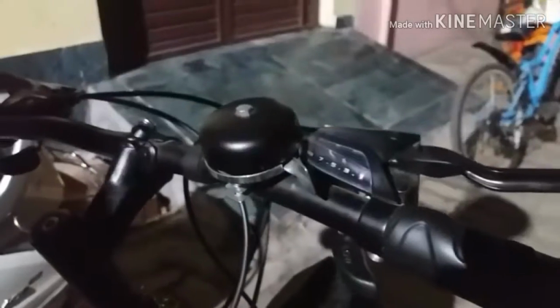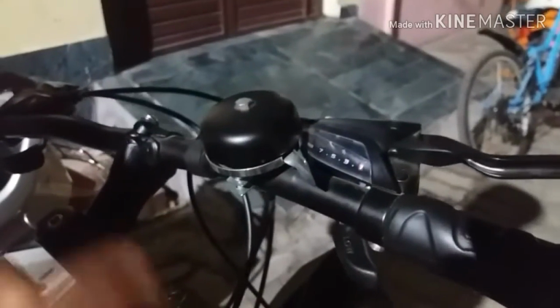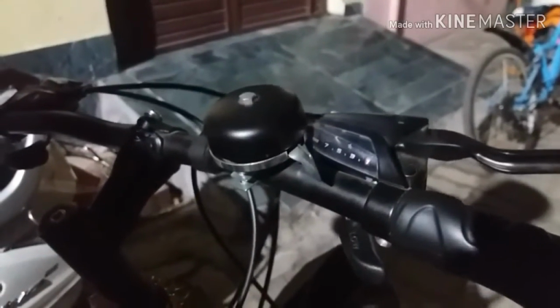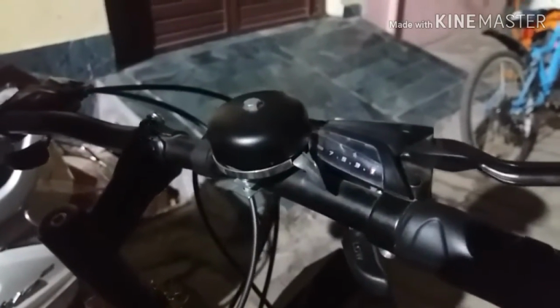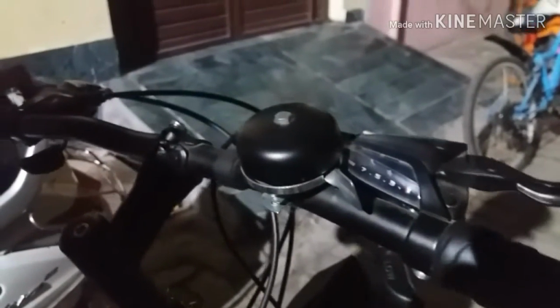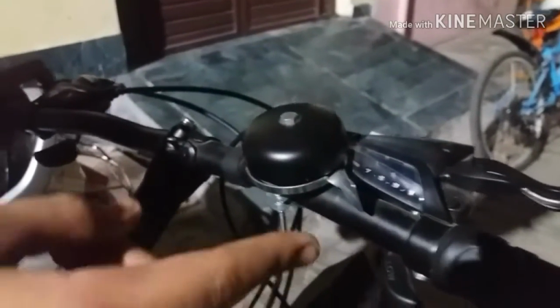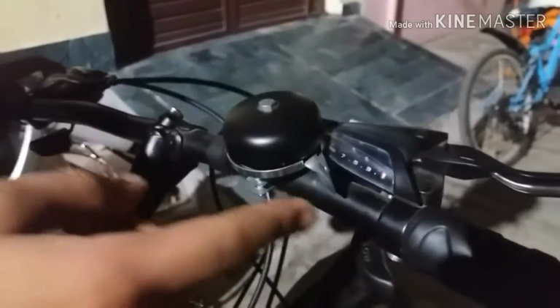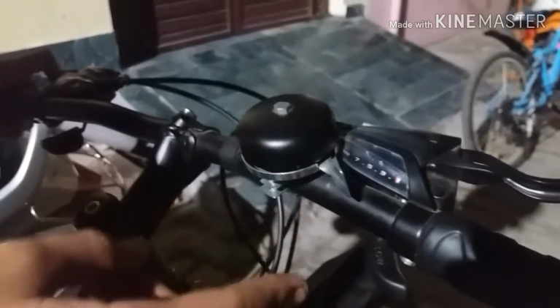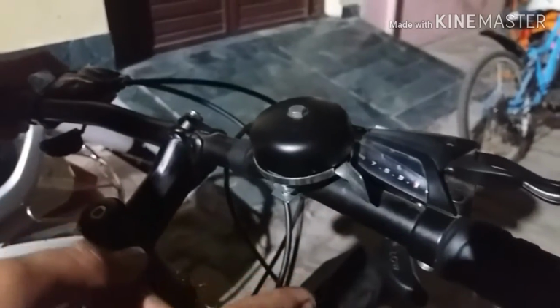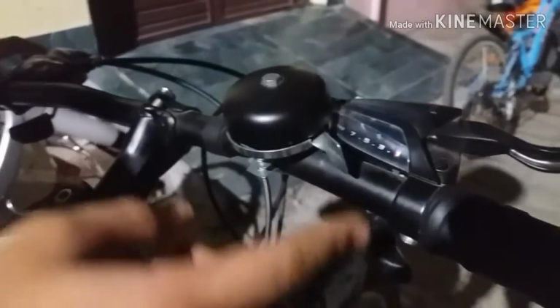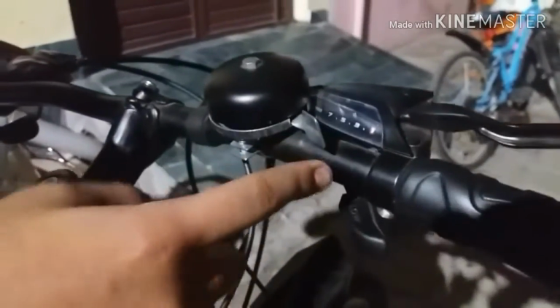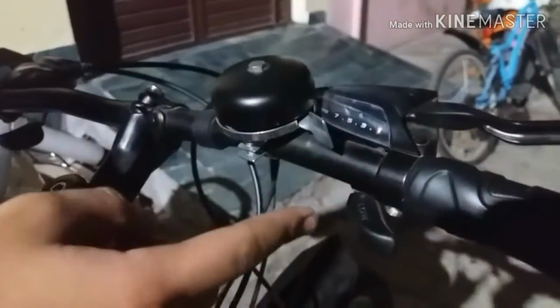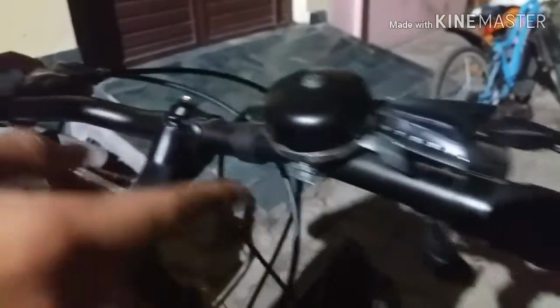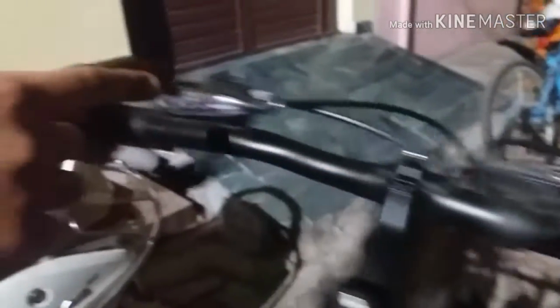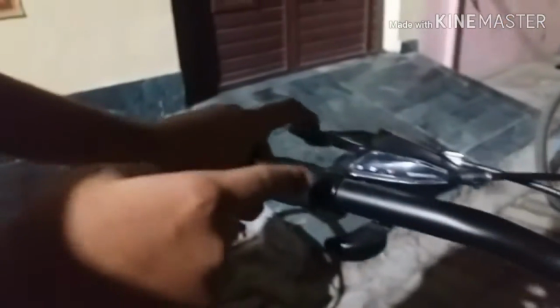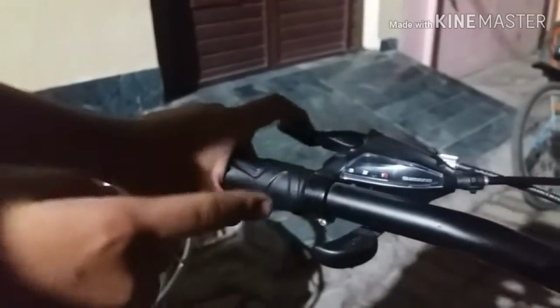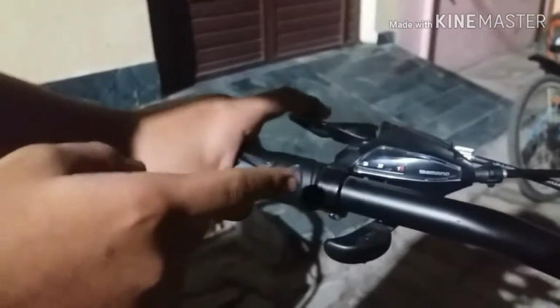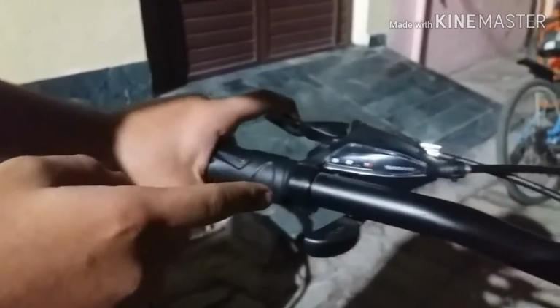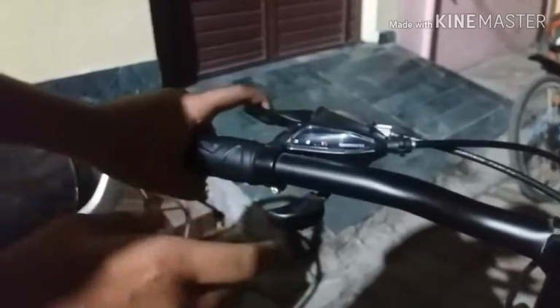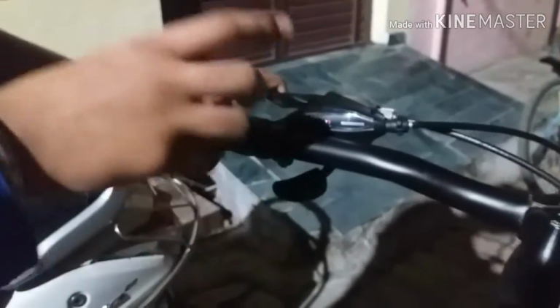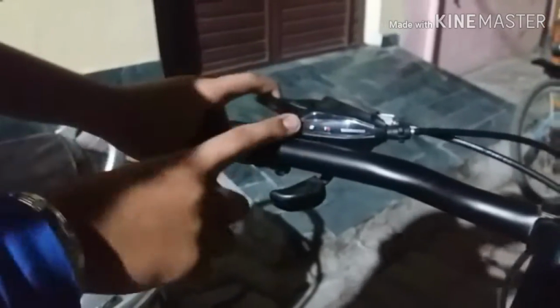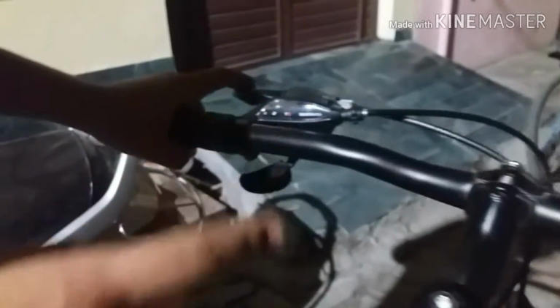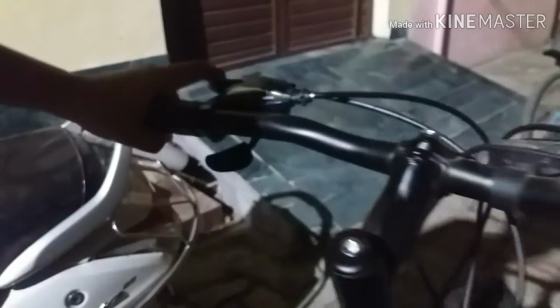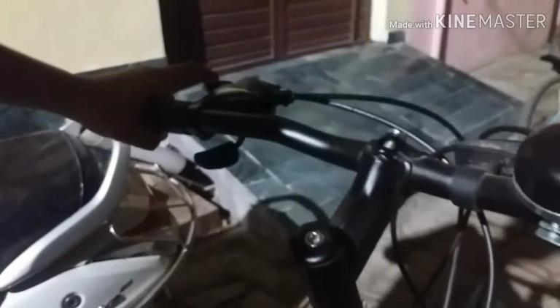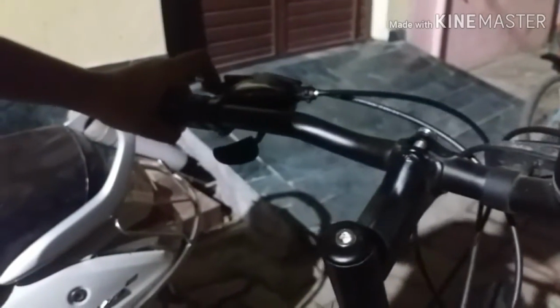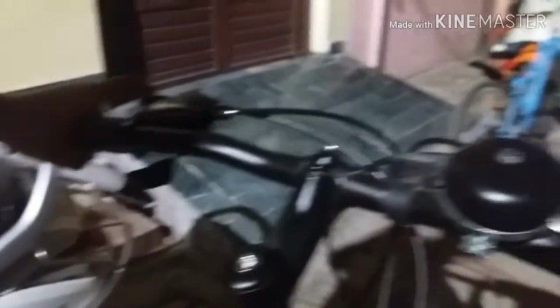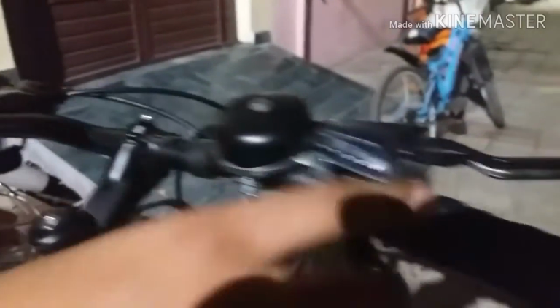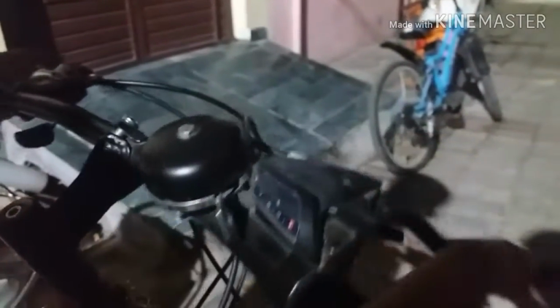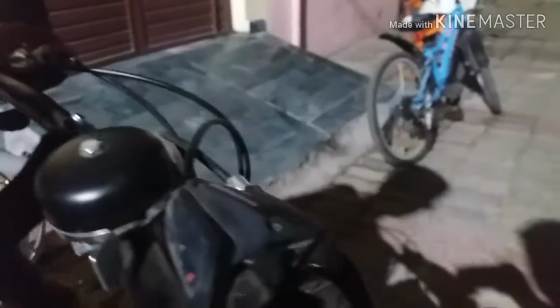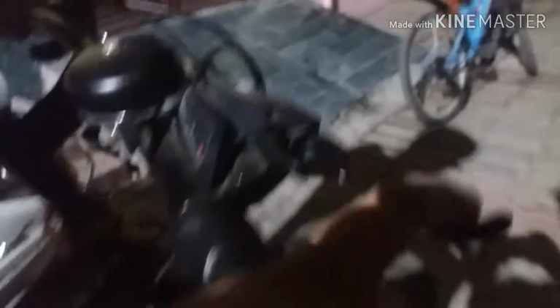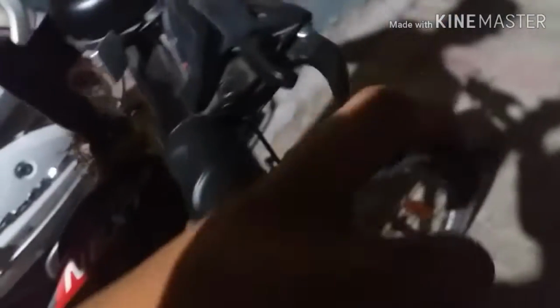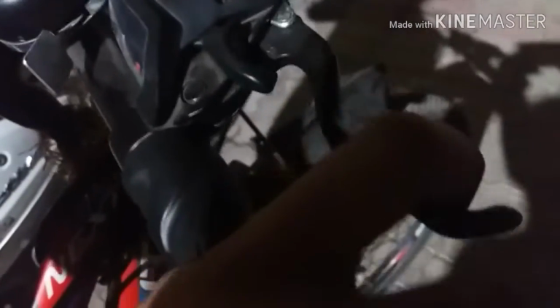In this new Hero Sprint model you will get Shimano Thumb Shifters which are 7 speed on the right side, and on the left side there are 3 speed Thumb Shifters. These are ES-151 Thumb Shifters.